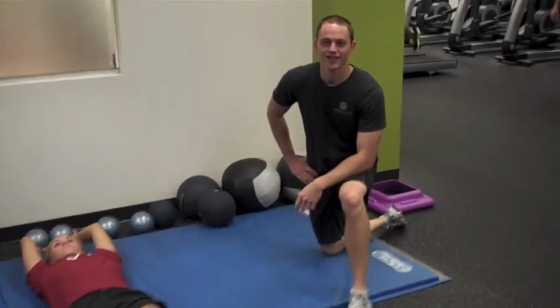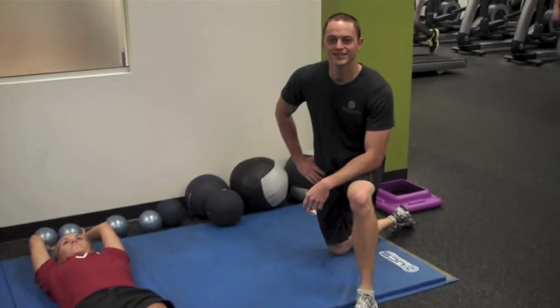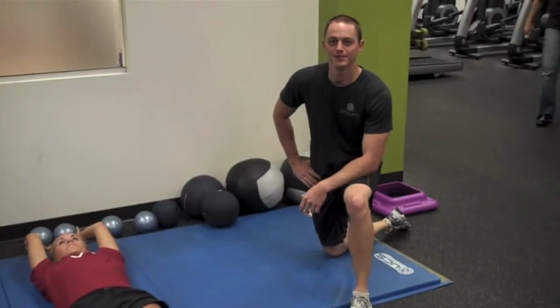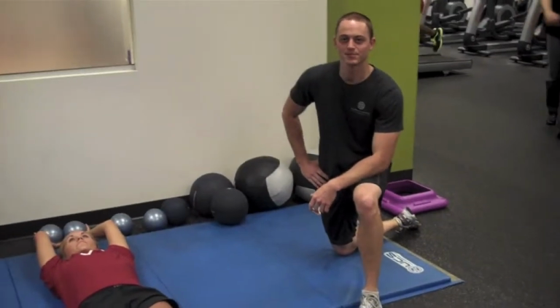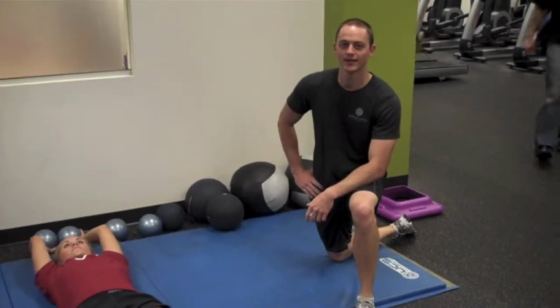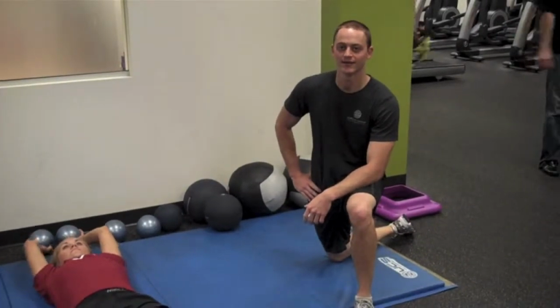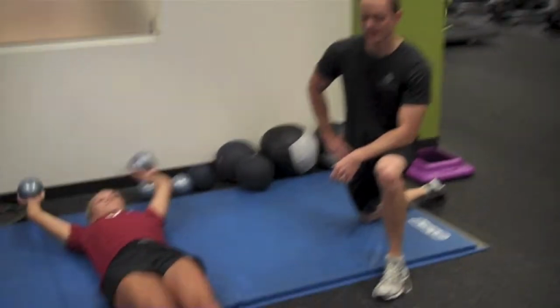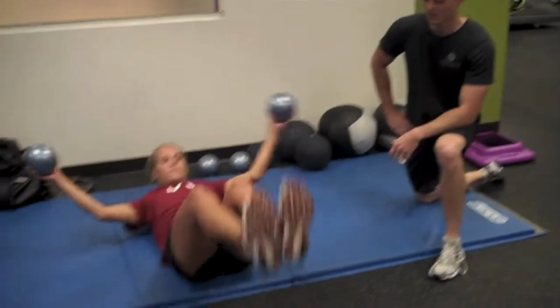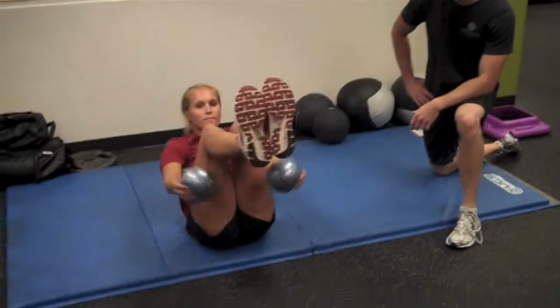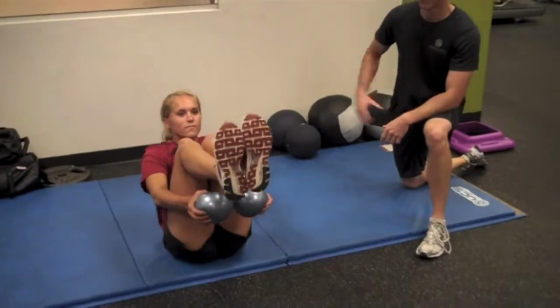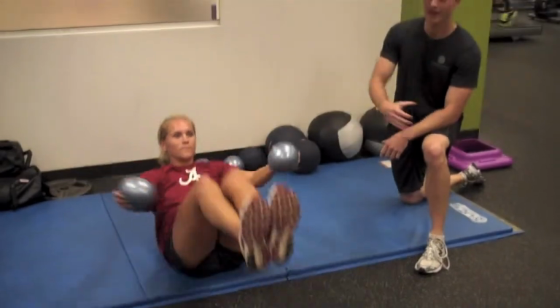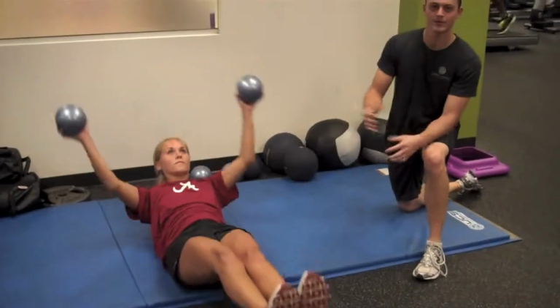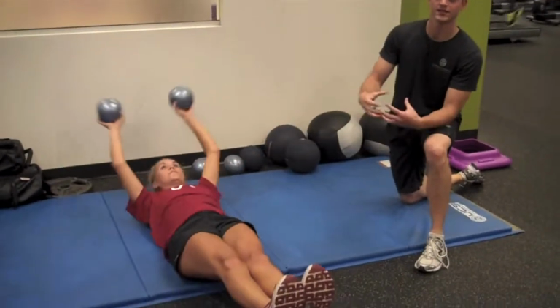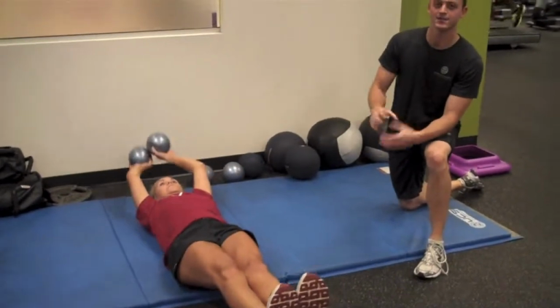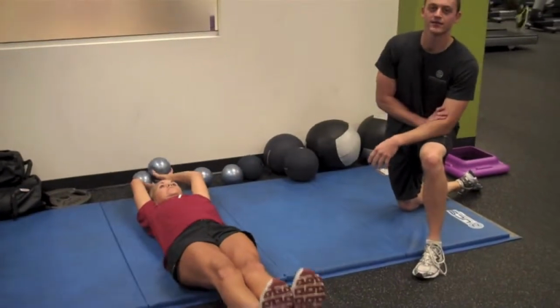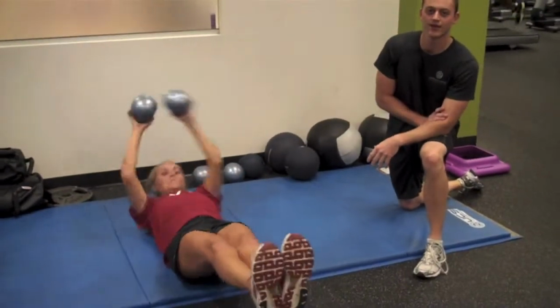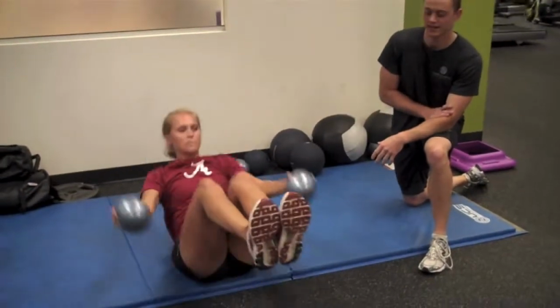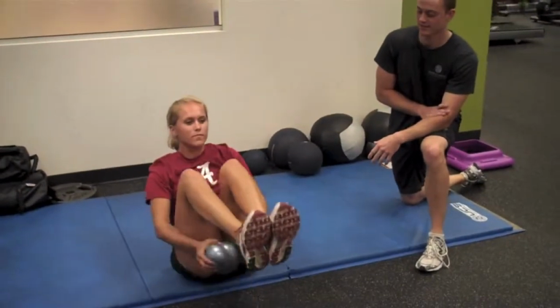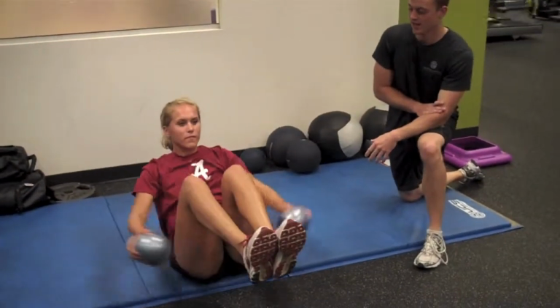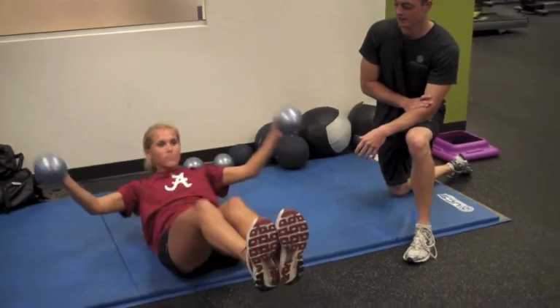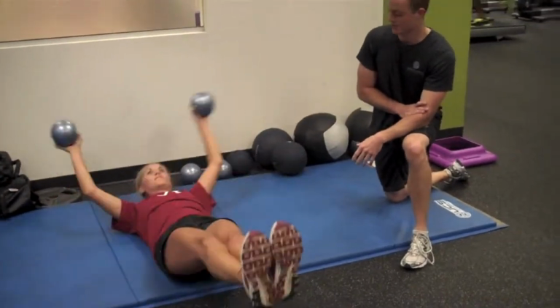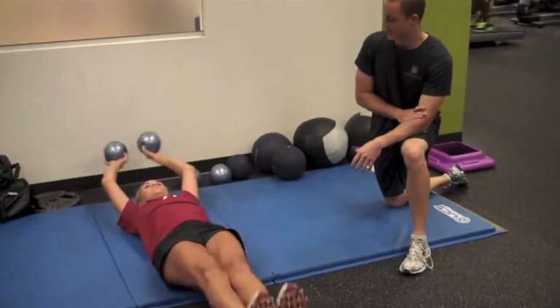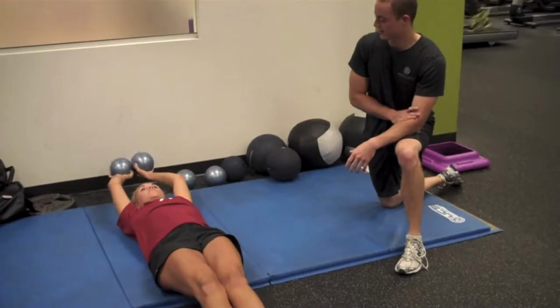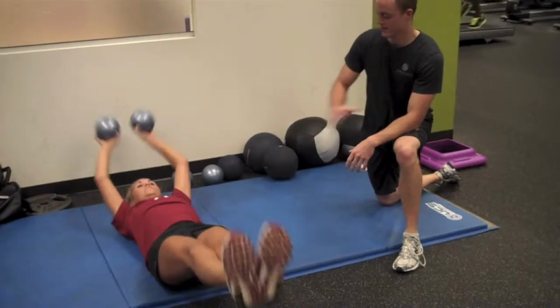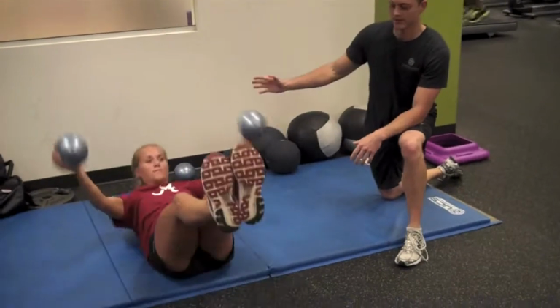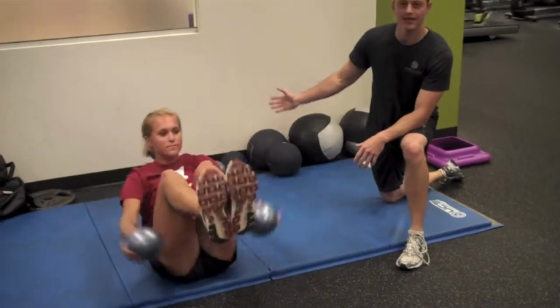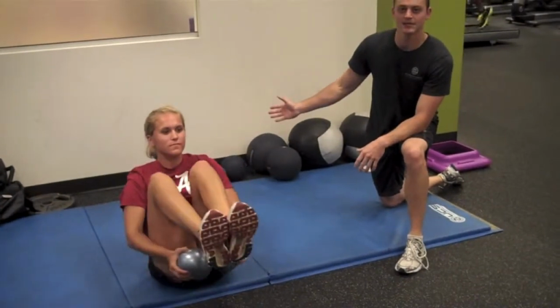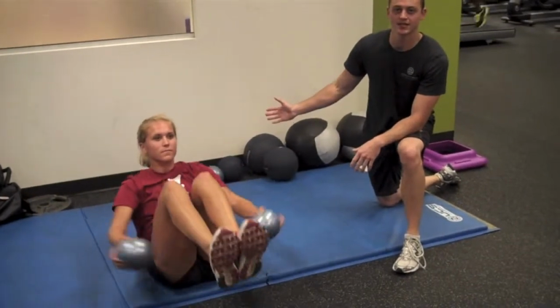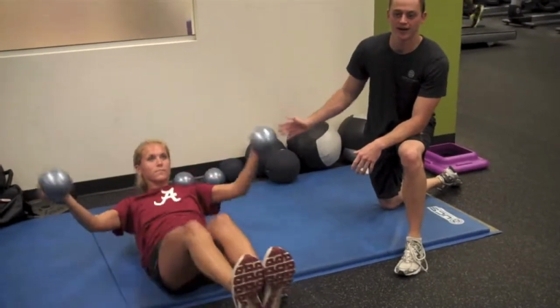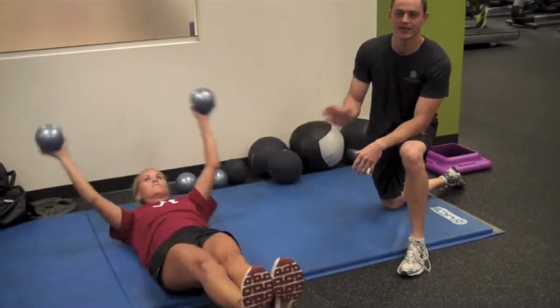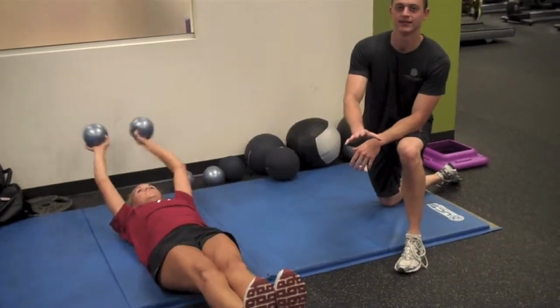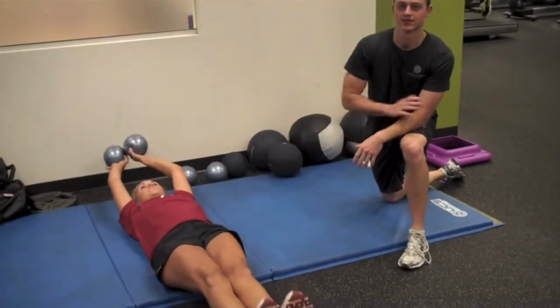These are the medicine ball knee hugs. We want her coming all the way up, touching the medicine balls under her knees. And when she's coming back, never letting the medicine balls touch the ground, never letting her feet touch the ground.